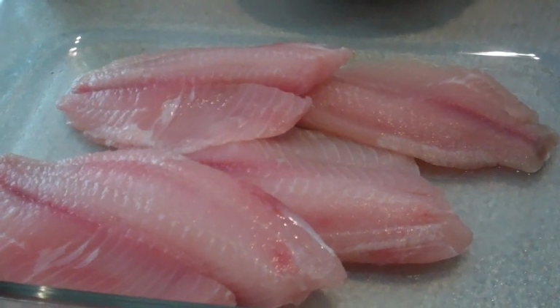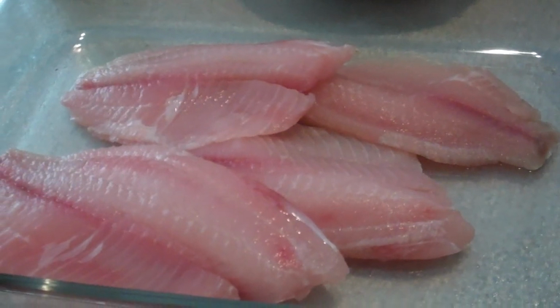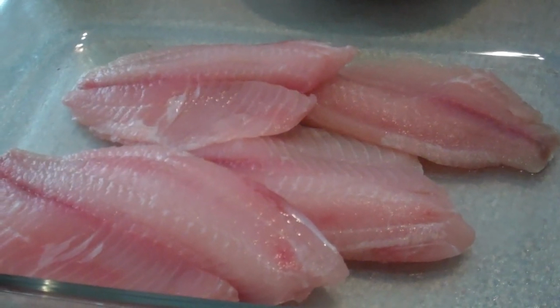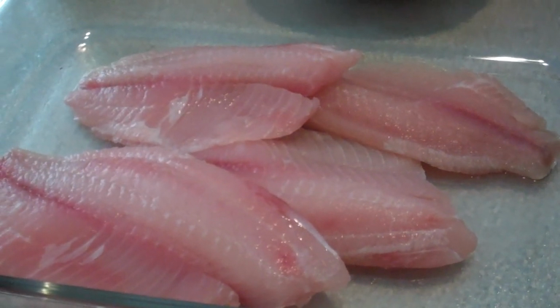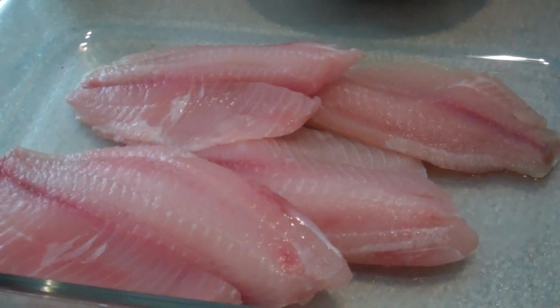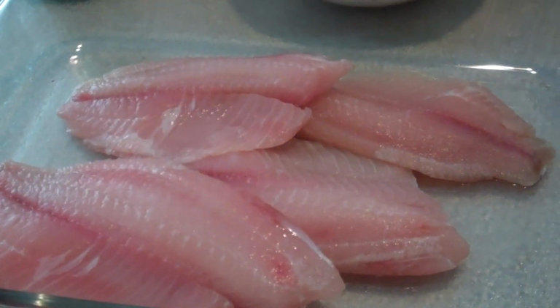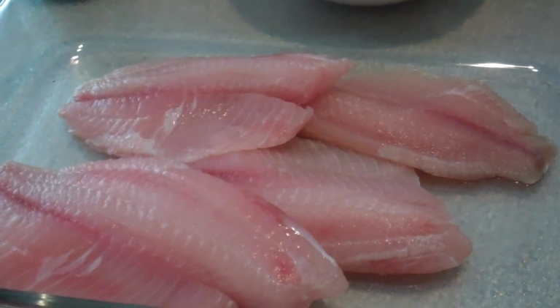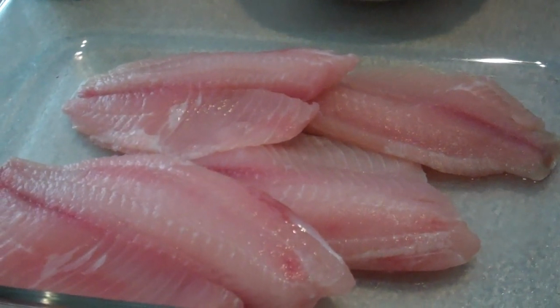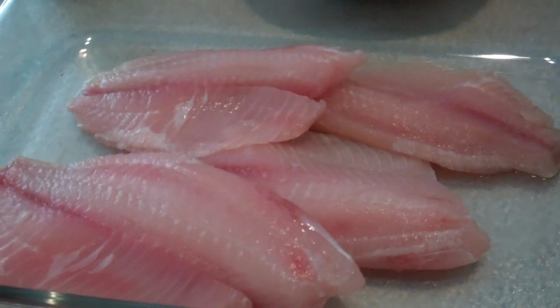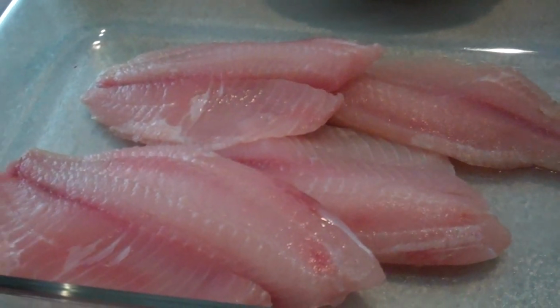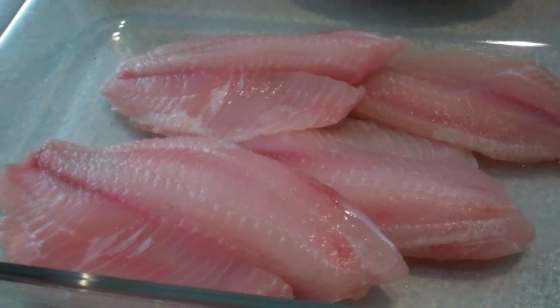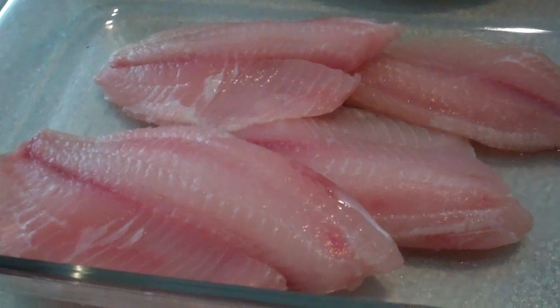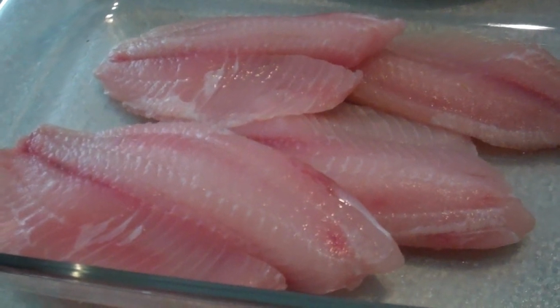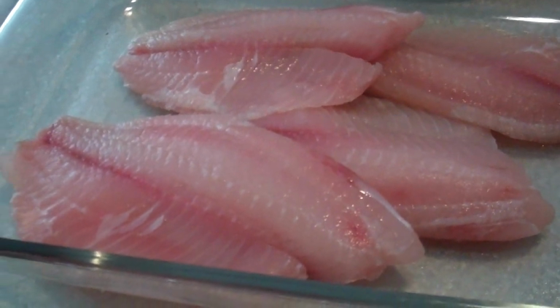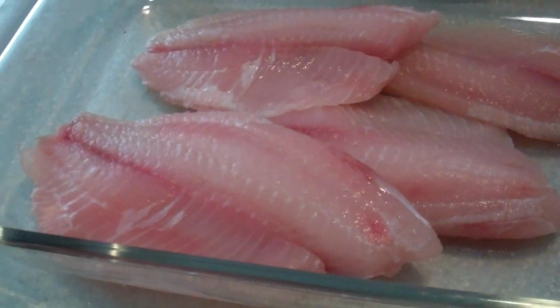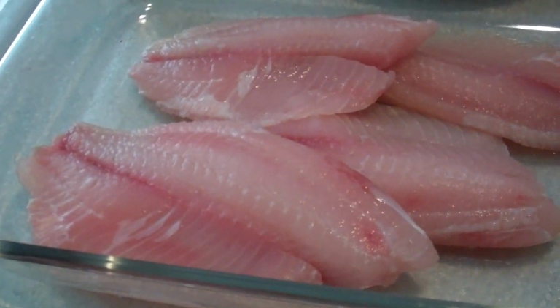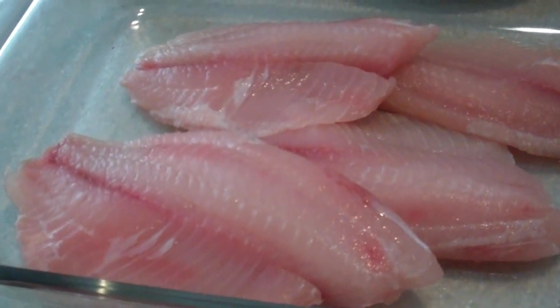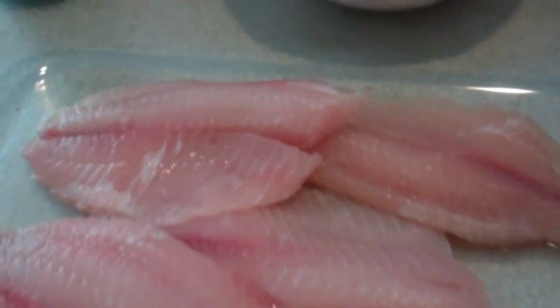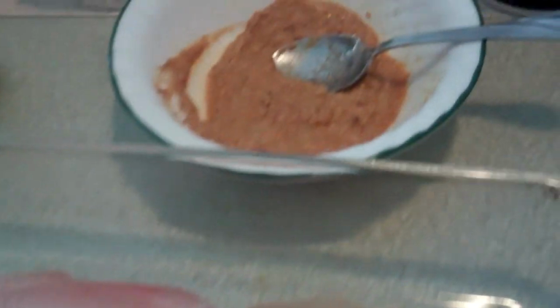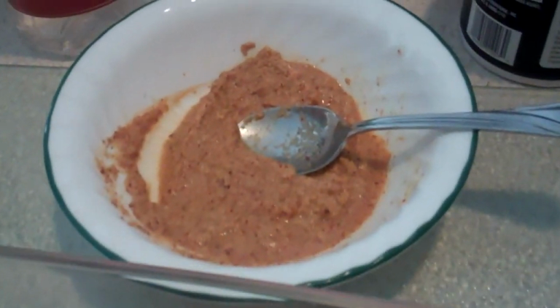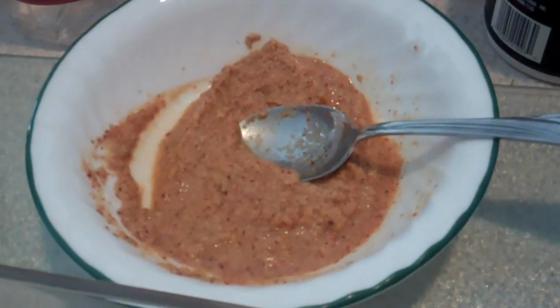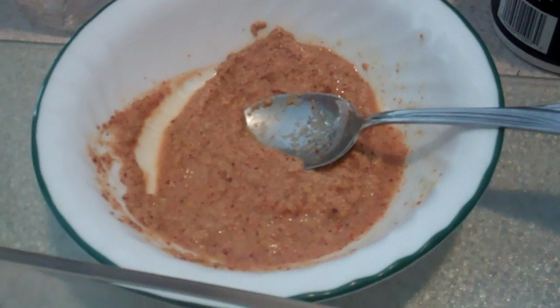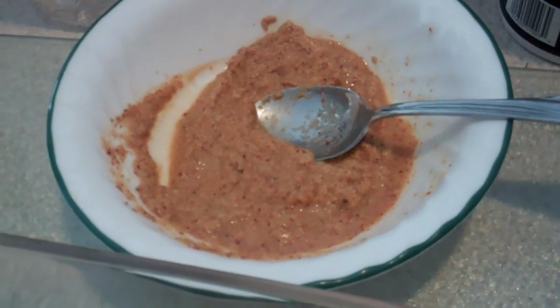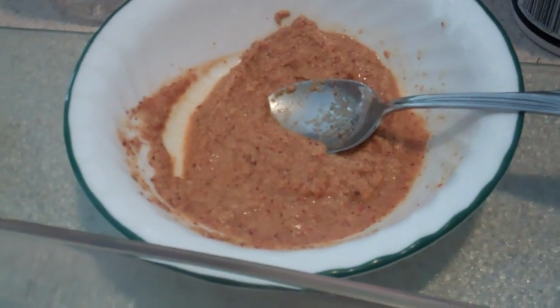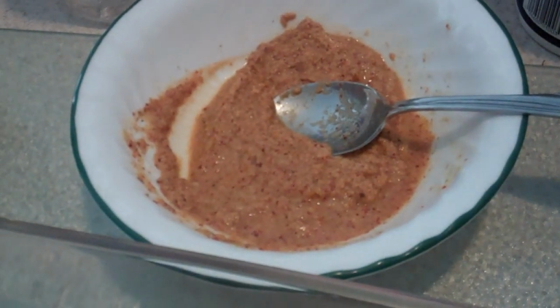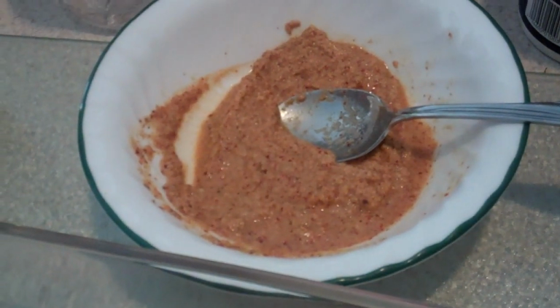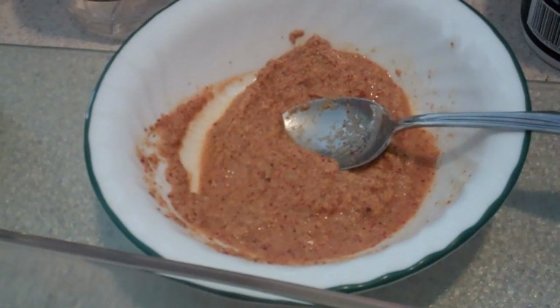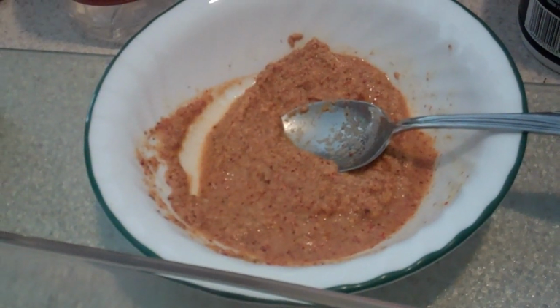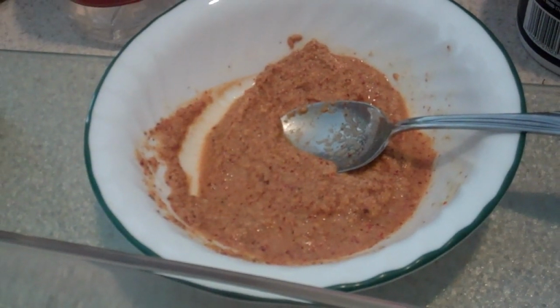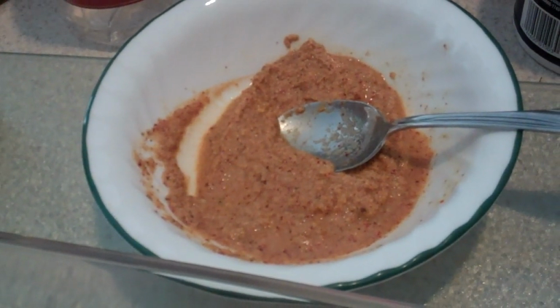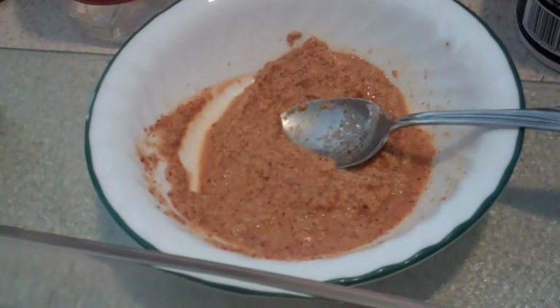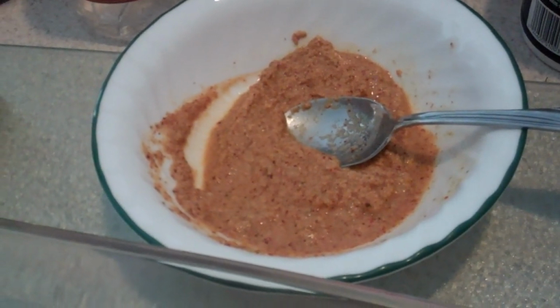Begin by taking your favorite fish. I'm using tilapia, and this is just from my regular grocery store's fish section. I don't recommend using frozen fish — for some reason it never turns out well with this recipe.